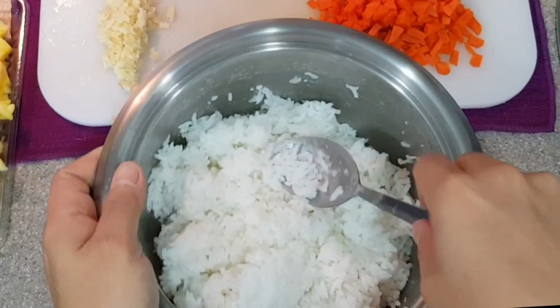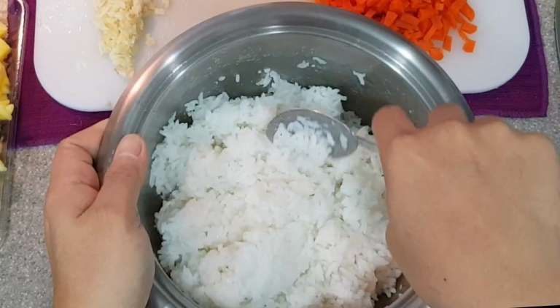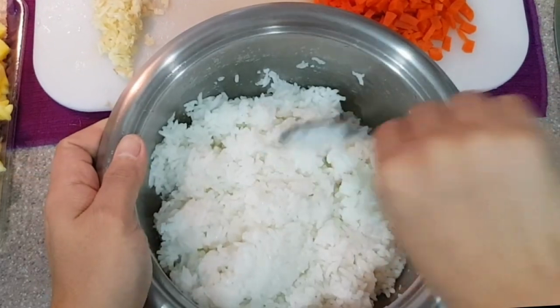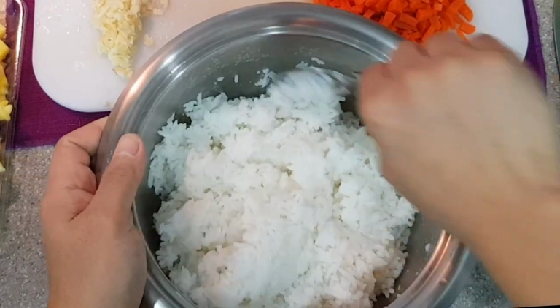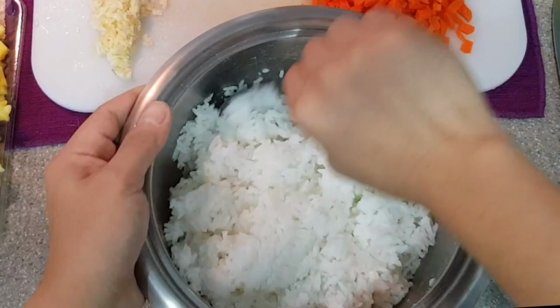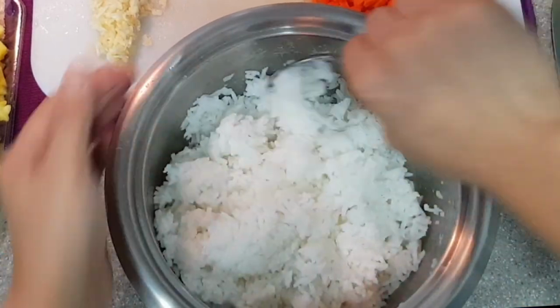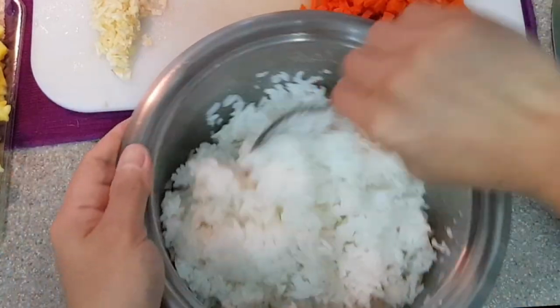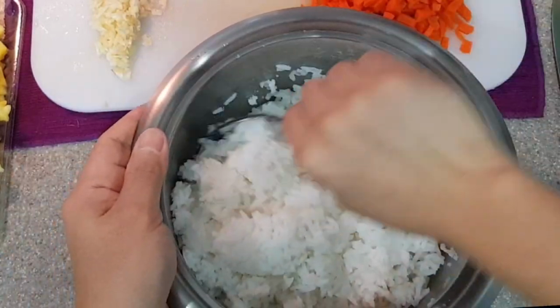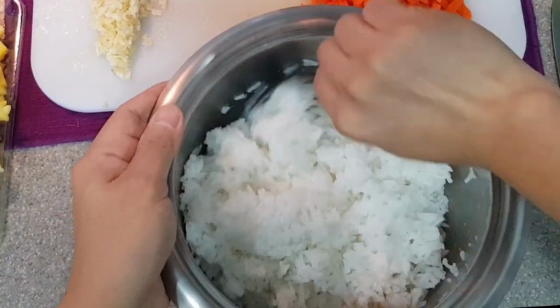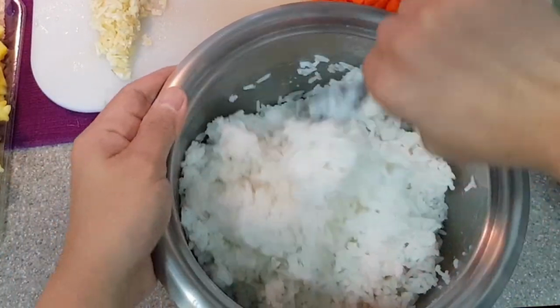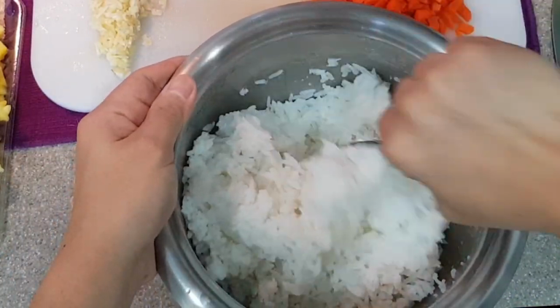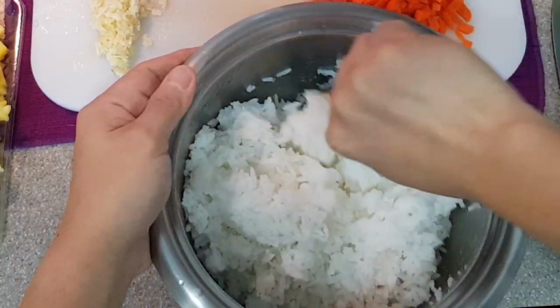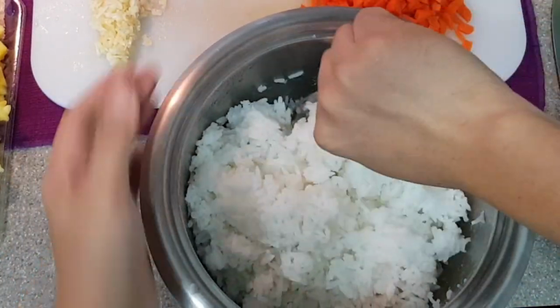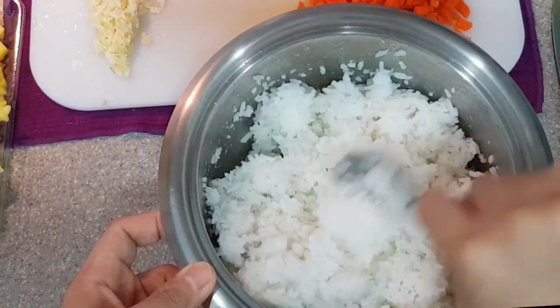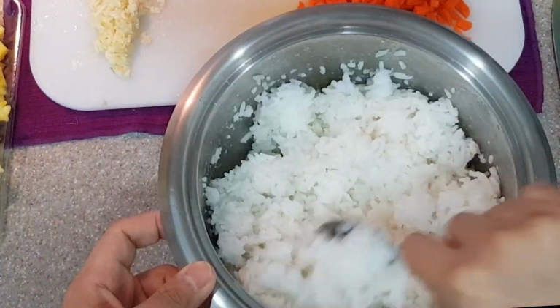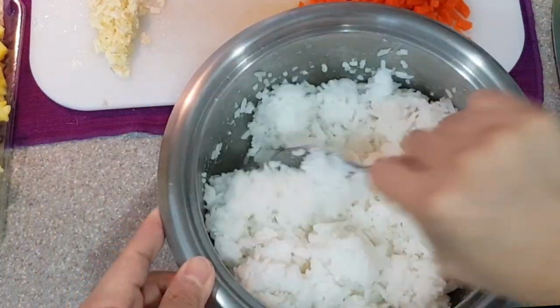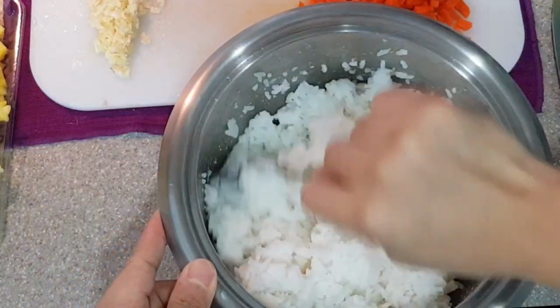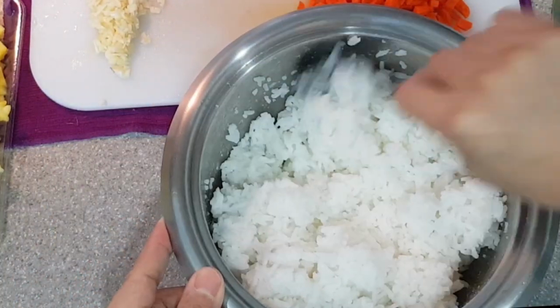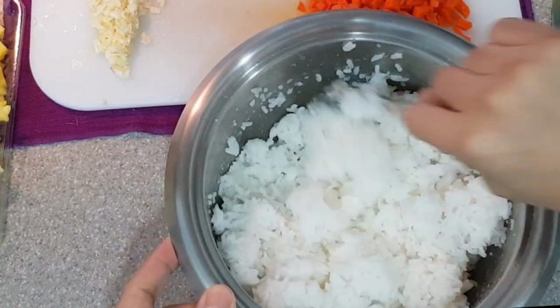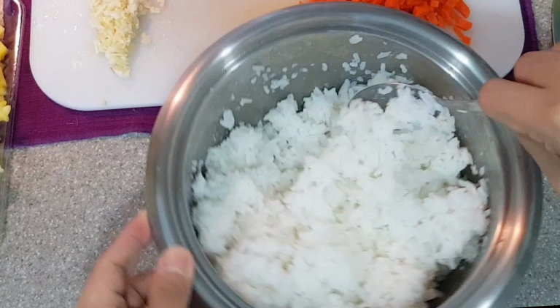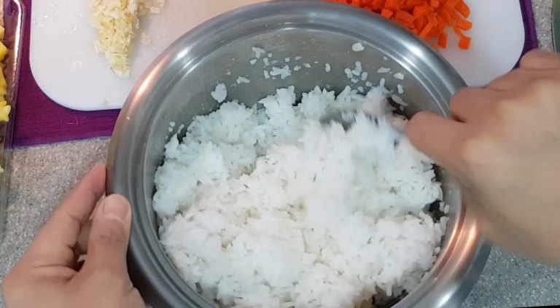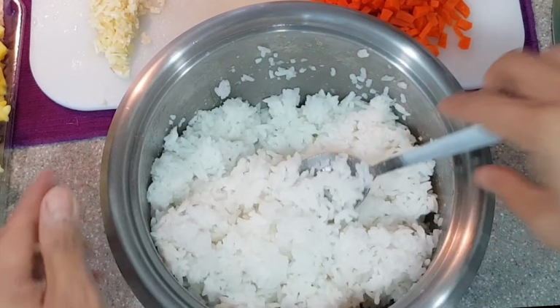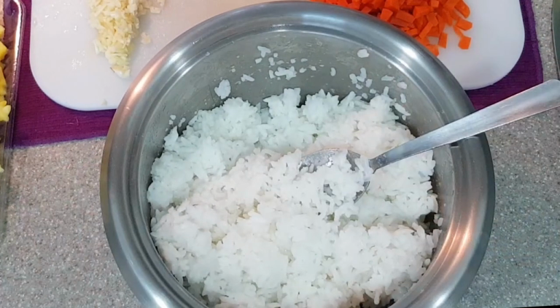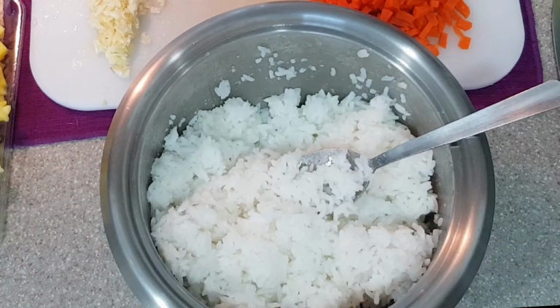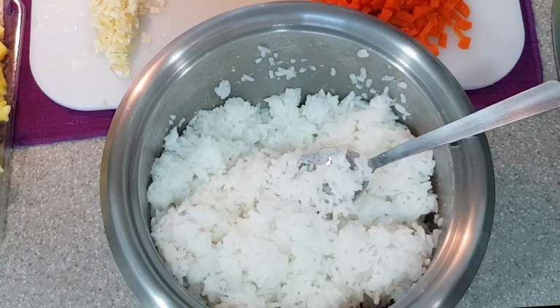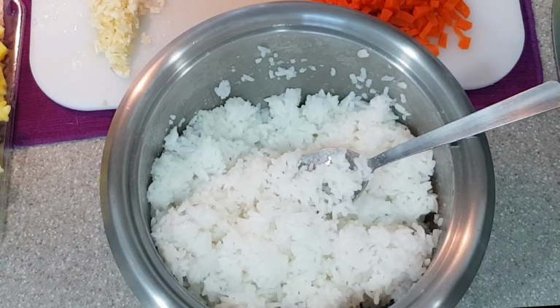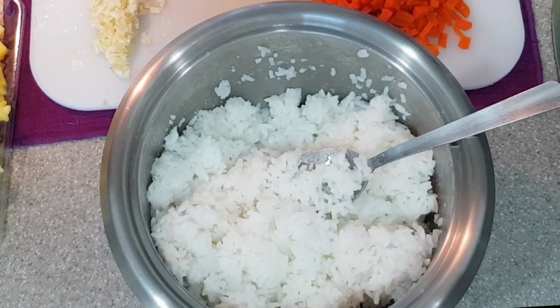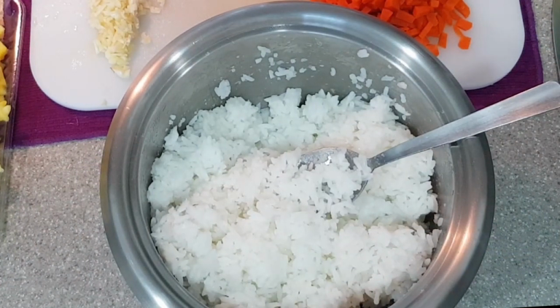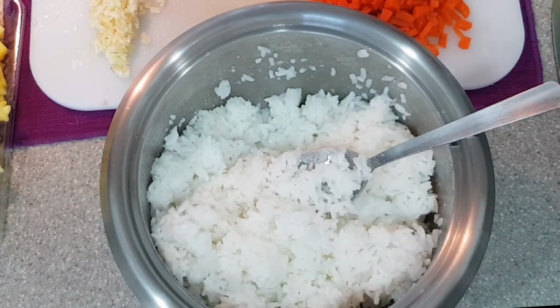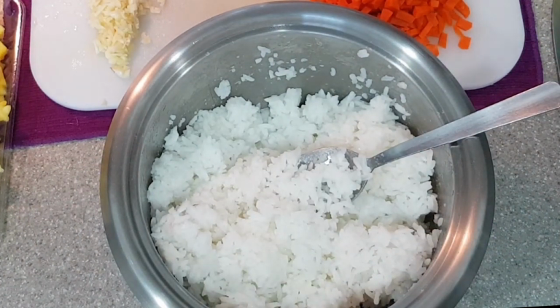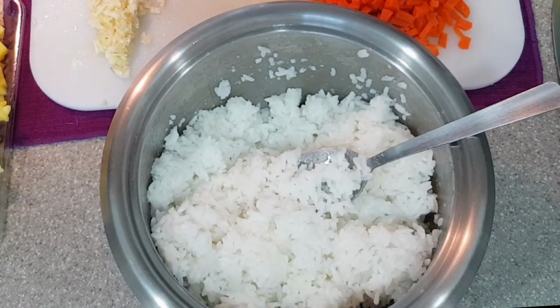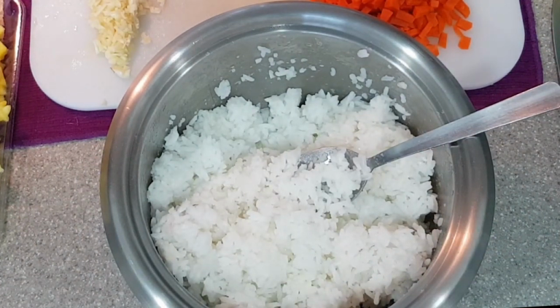Of course, we need the star of this dish — our leftover rice. You can either use leftover rice, or if you are cooking the rice the same day, then just lessen the water to avoid it from being sticky.